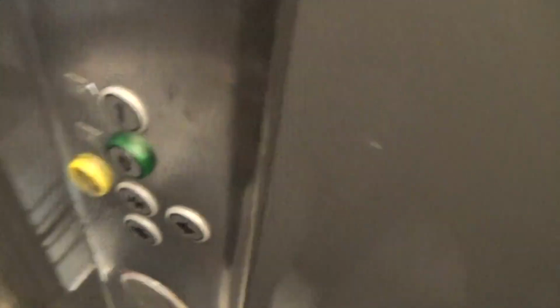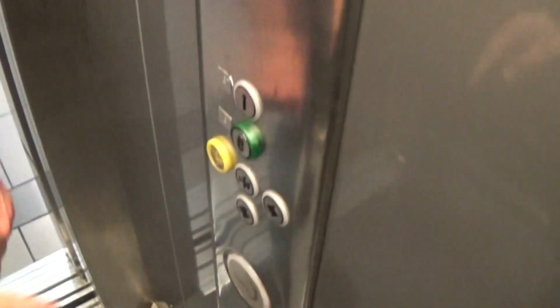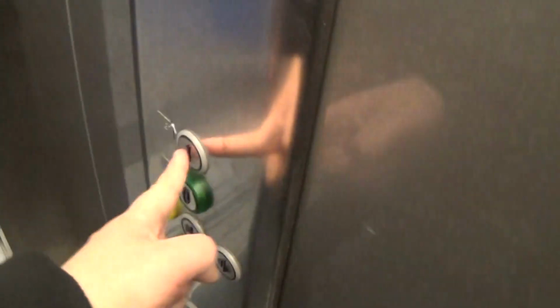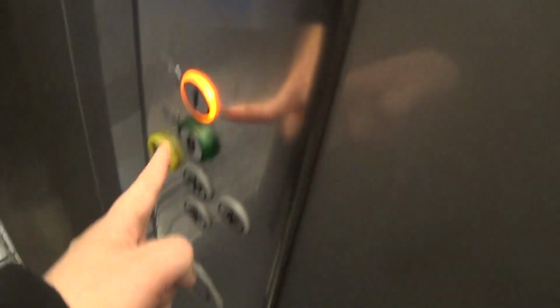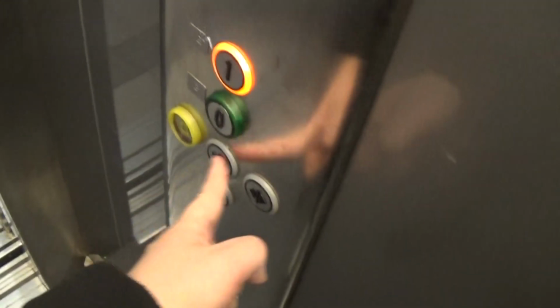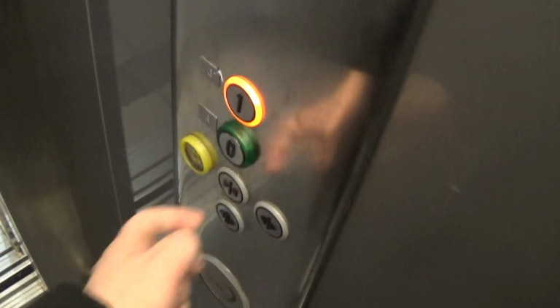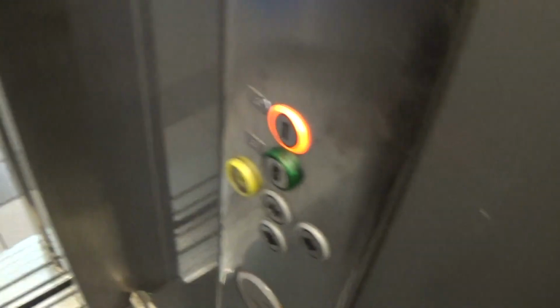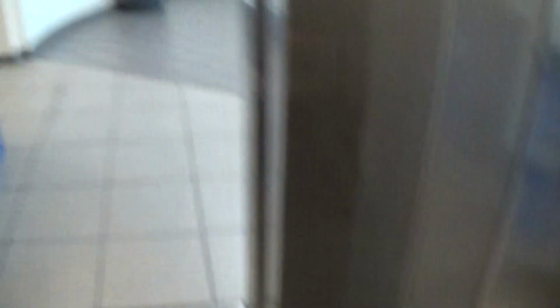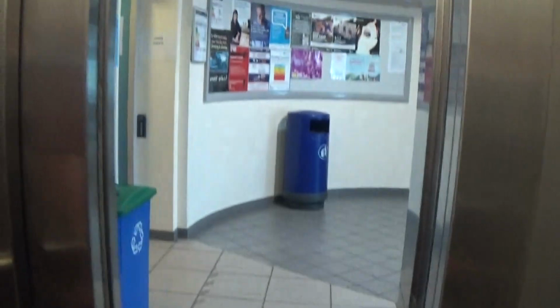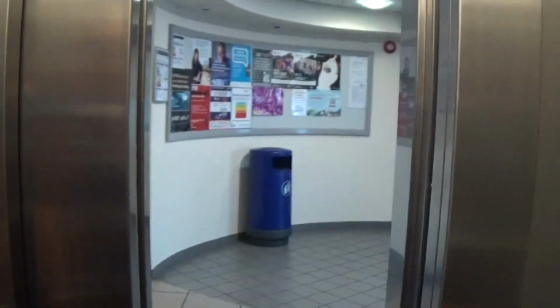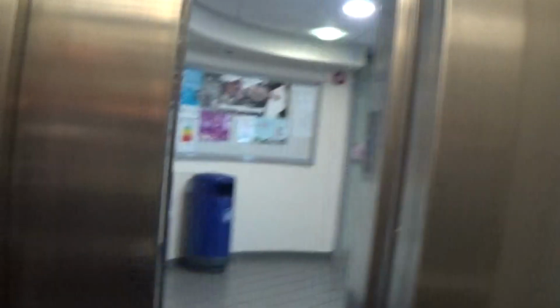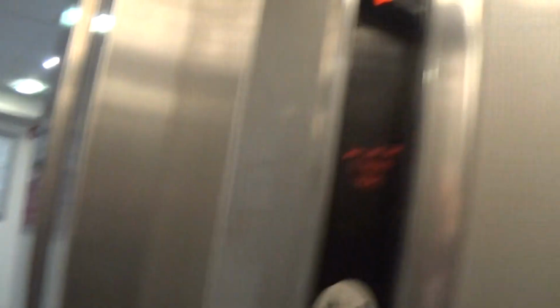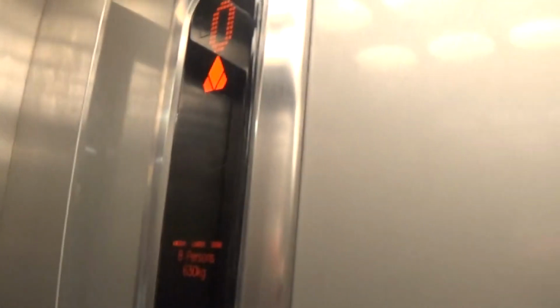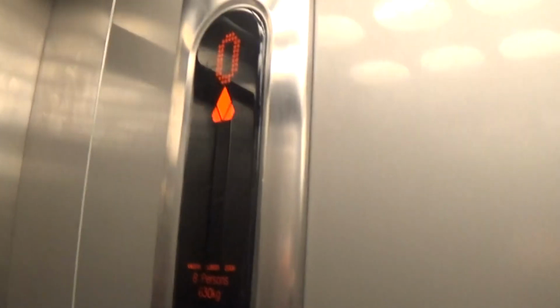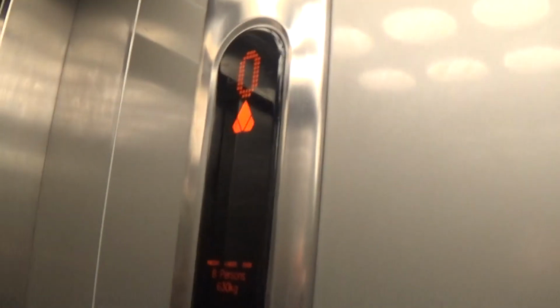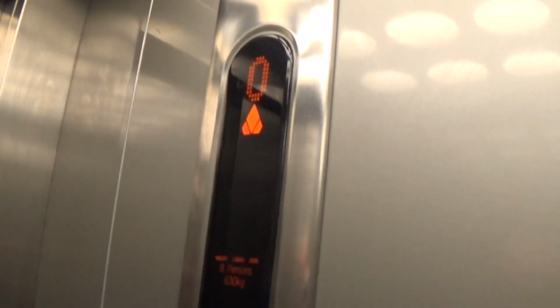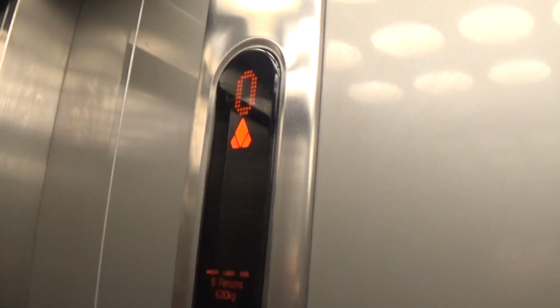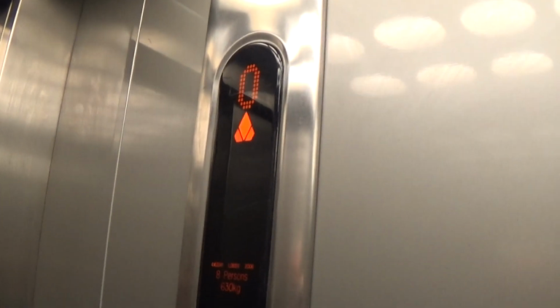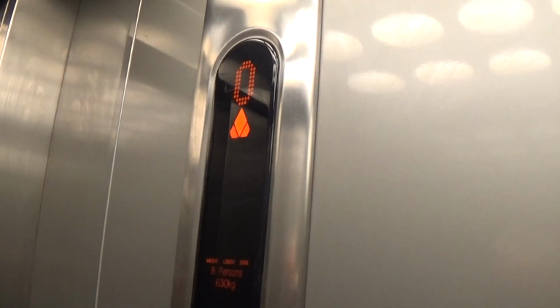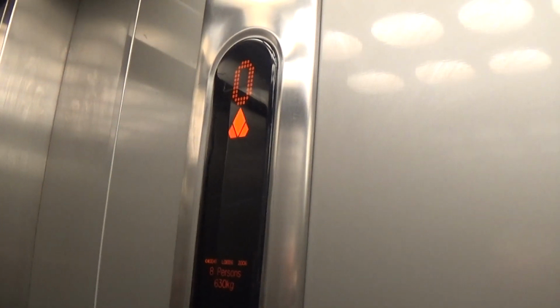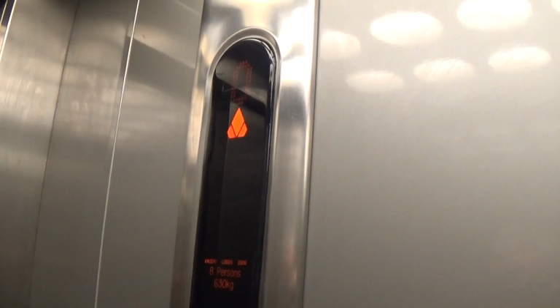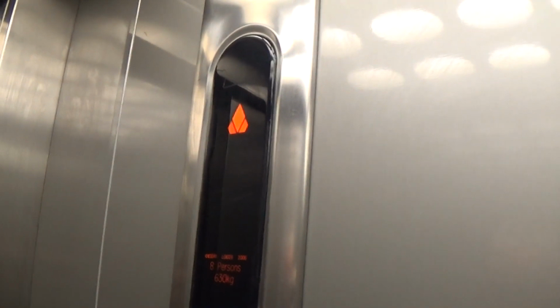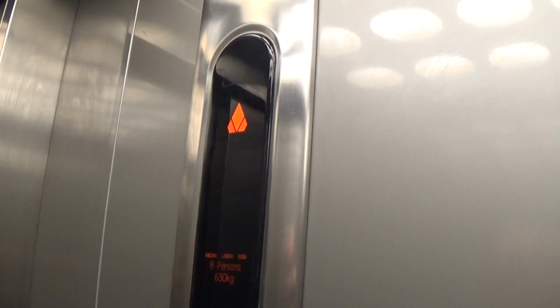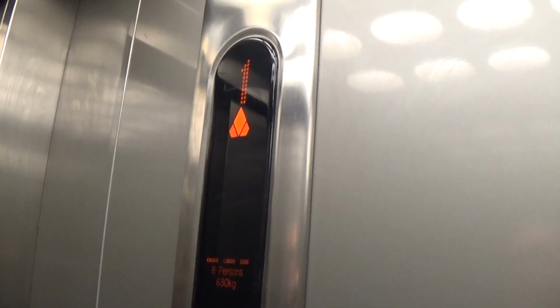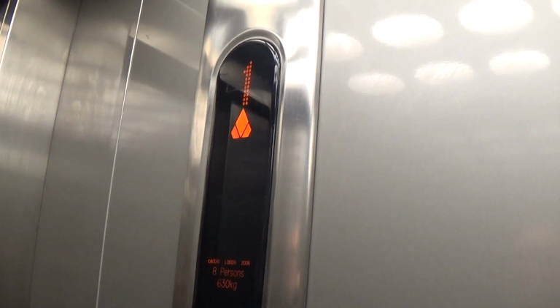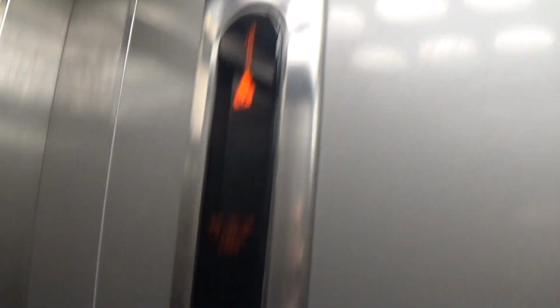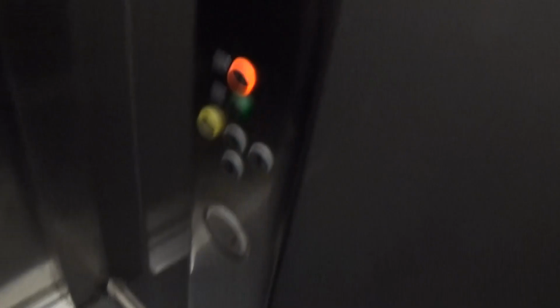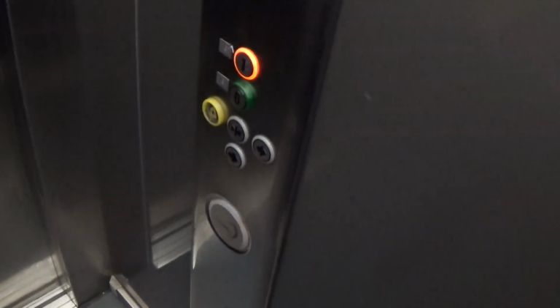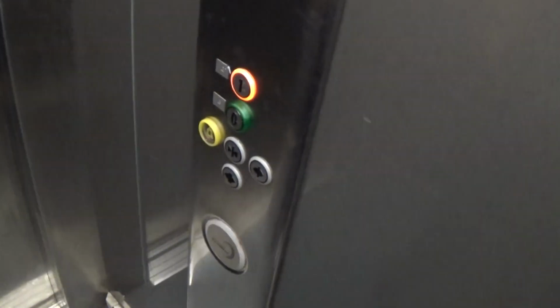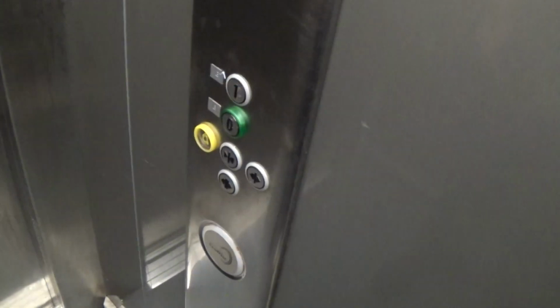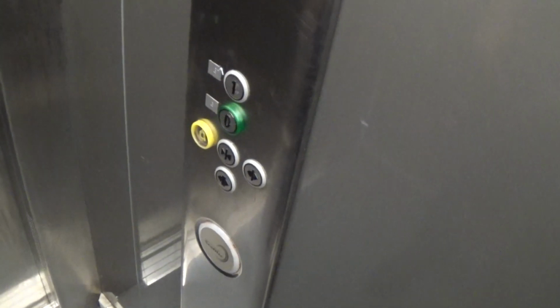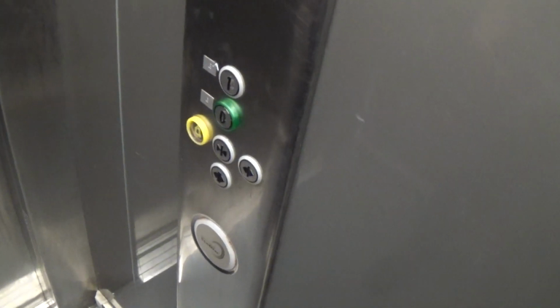Let's go to one. We have an instant door close. The capacity is 630 kilos, 8 persons, built in 2006 — sixteen years ago. Here we are at one.